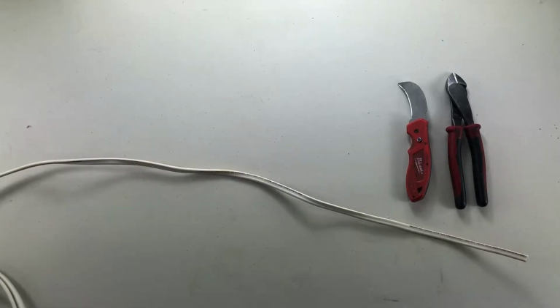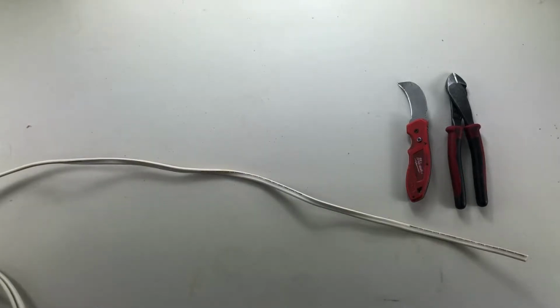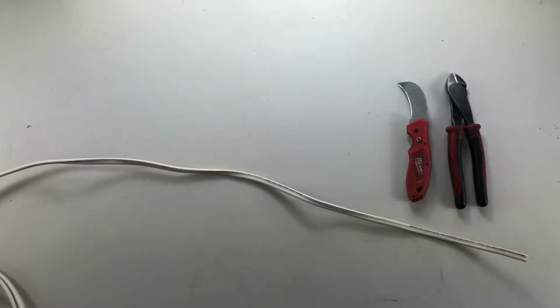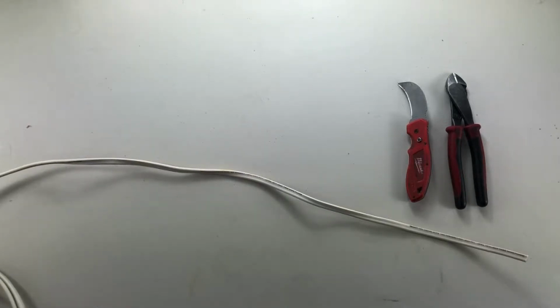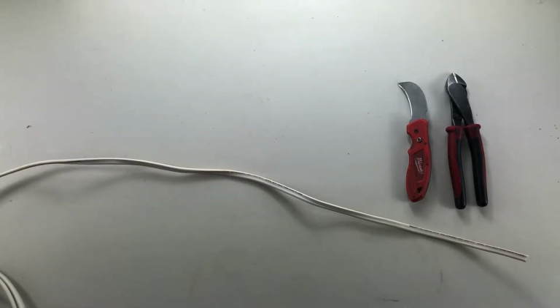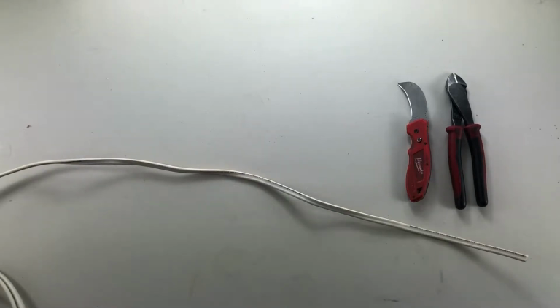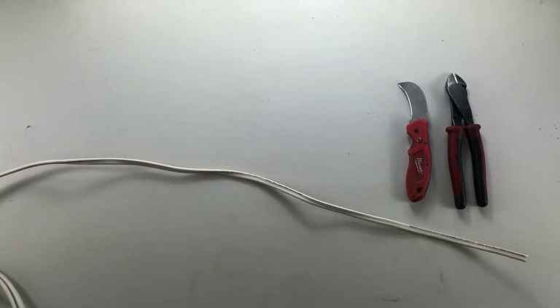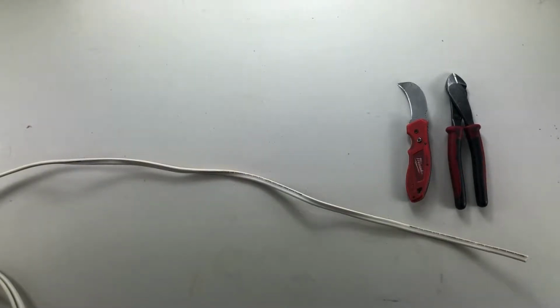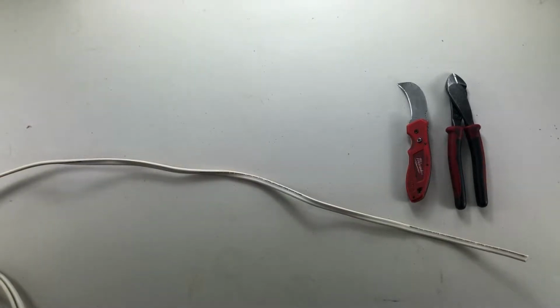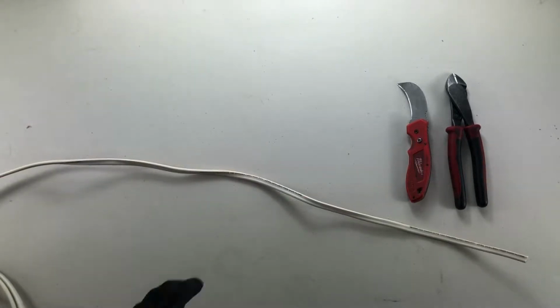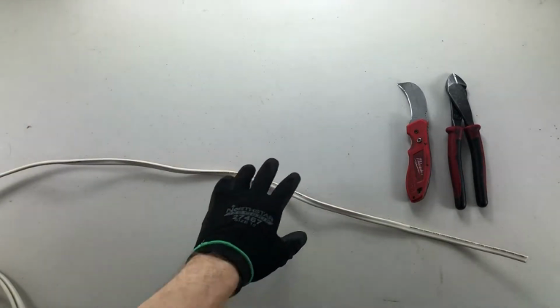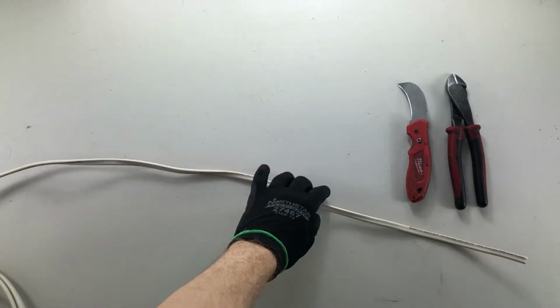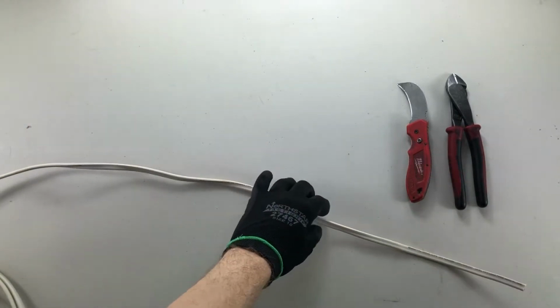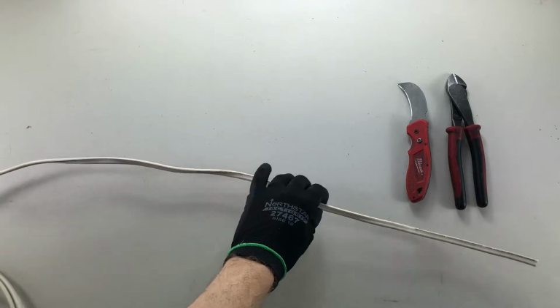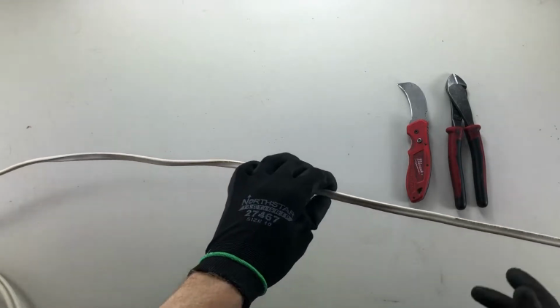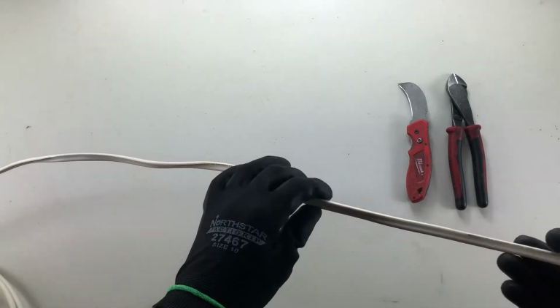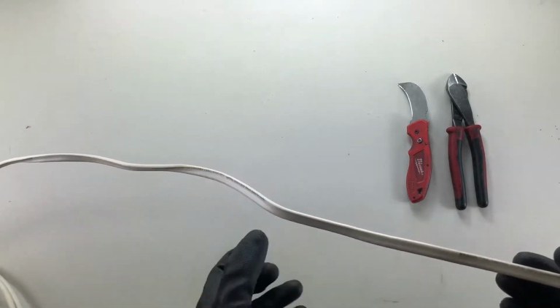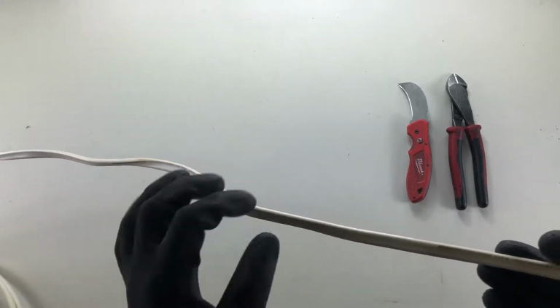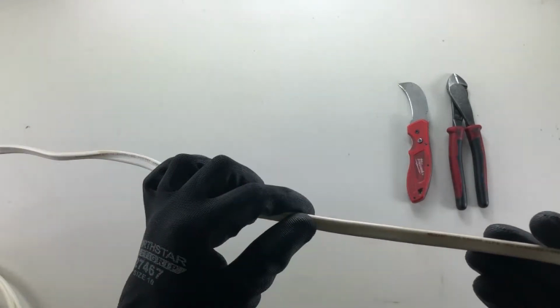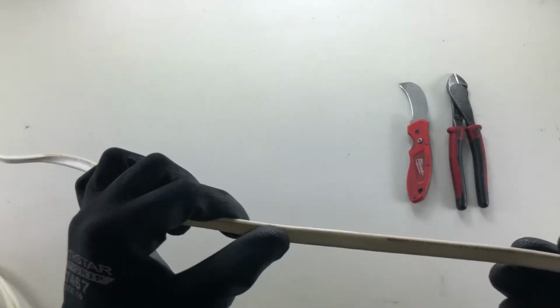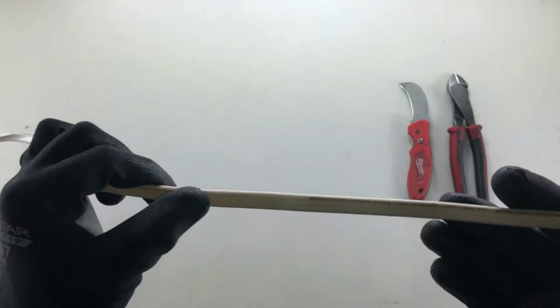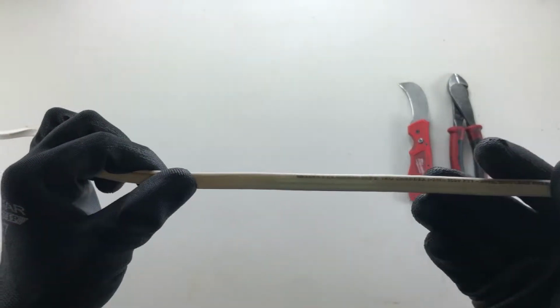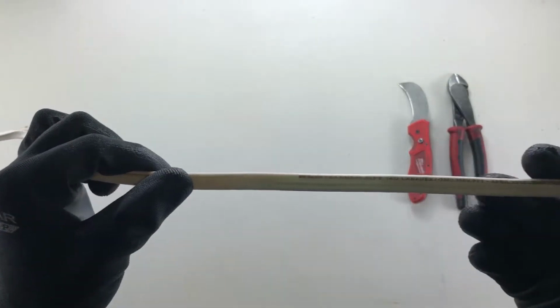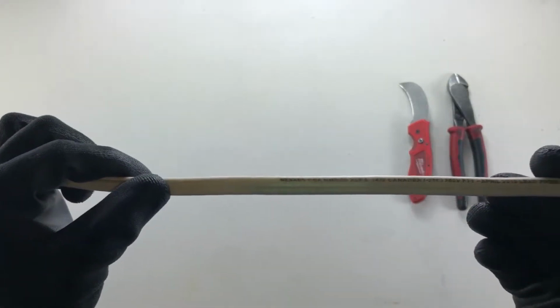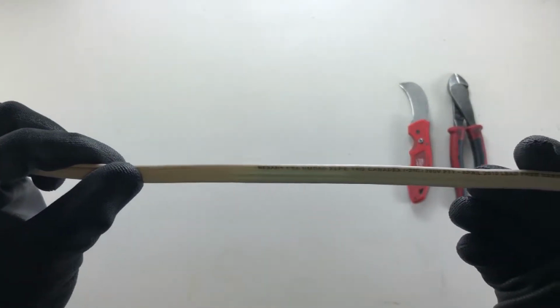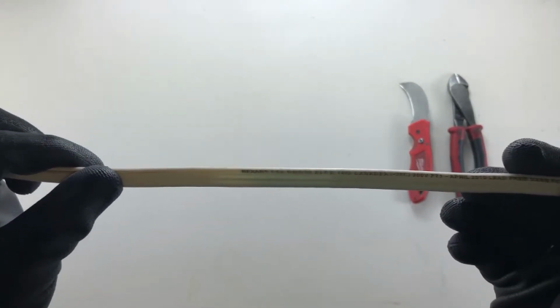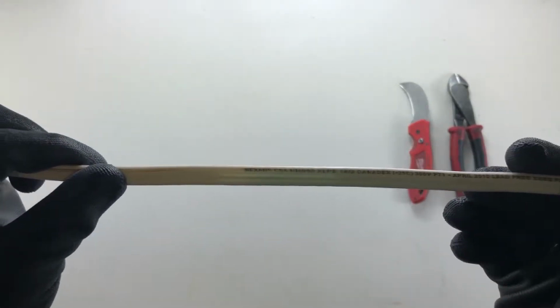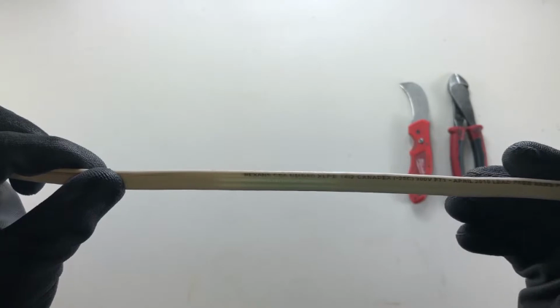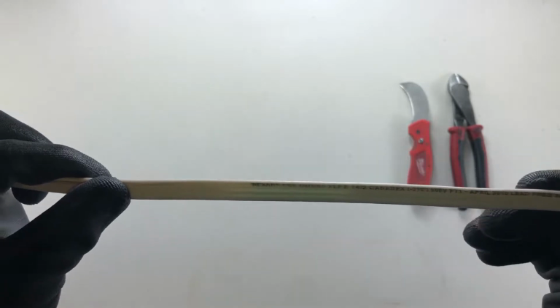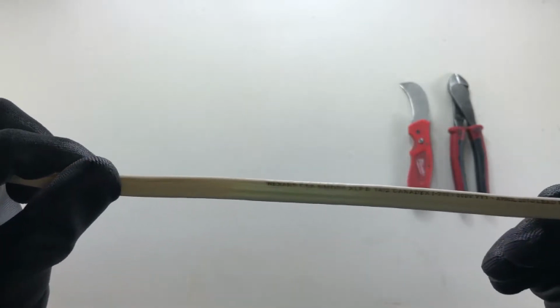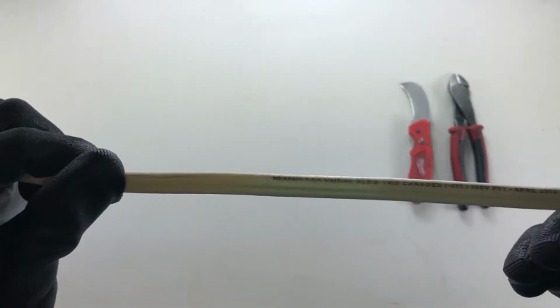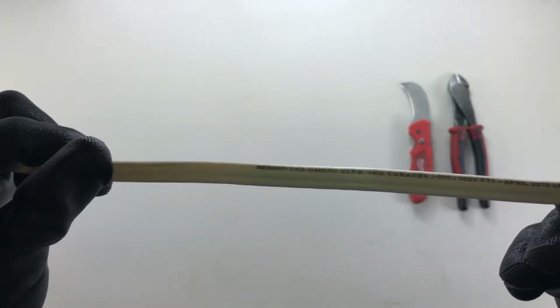Good day YouTubers! Today we are looking at how to strip Romex cable, also referred to as NMD90.